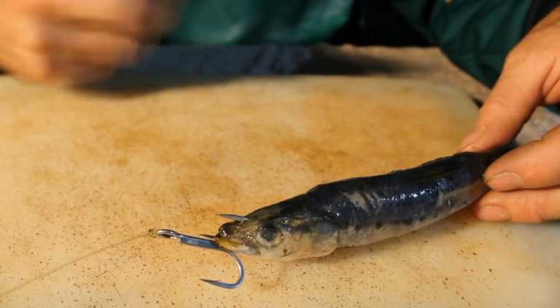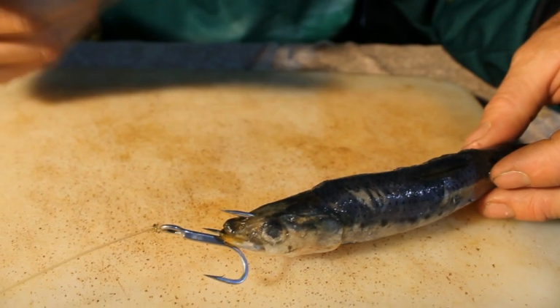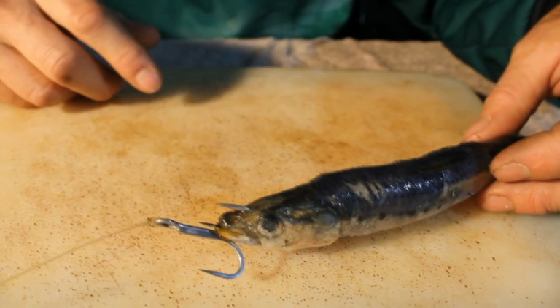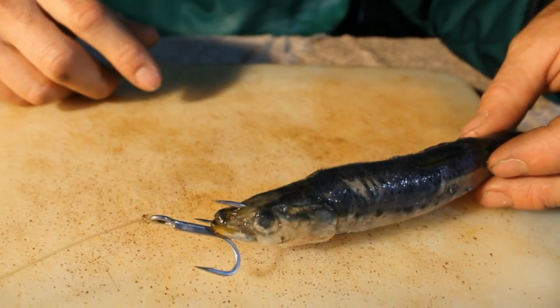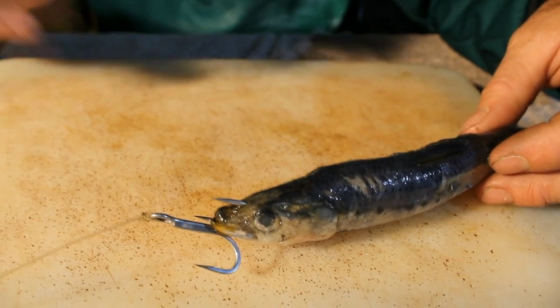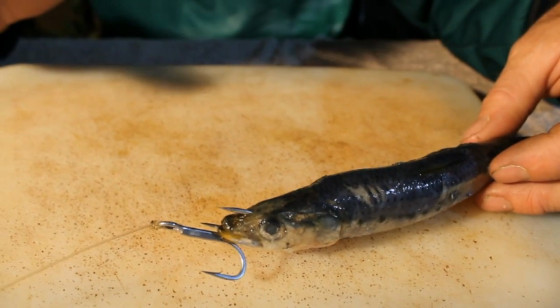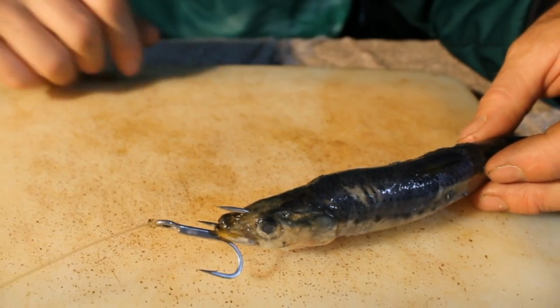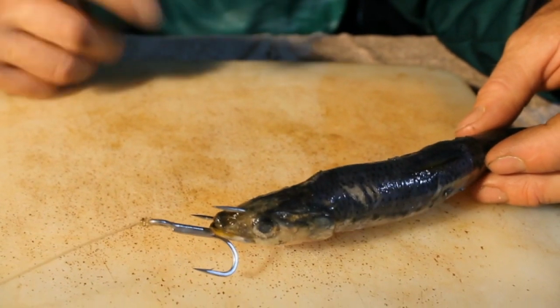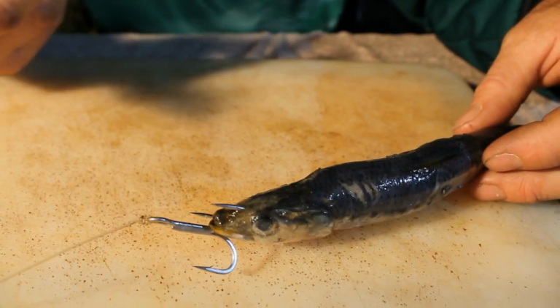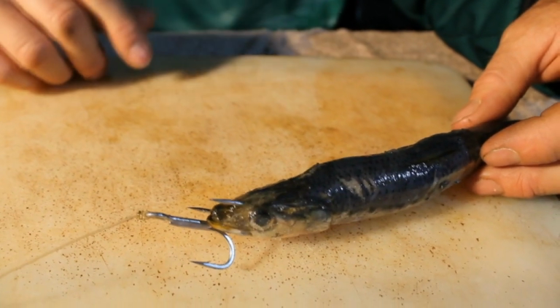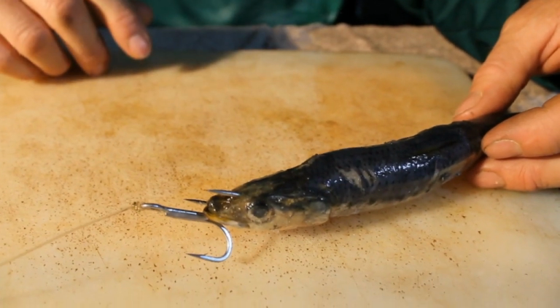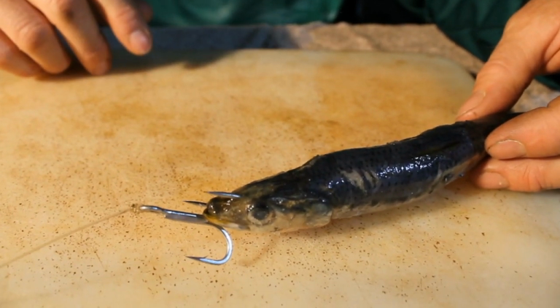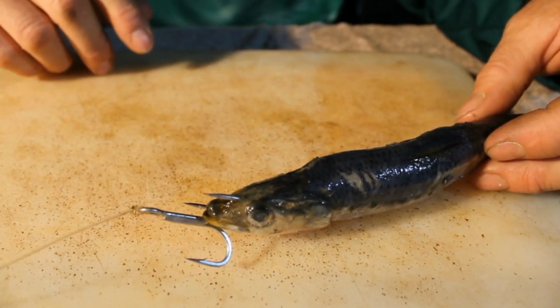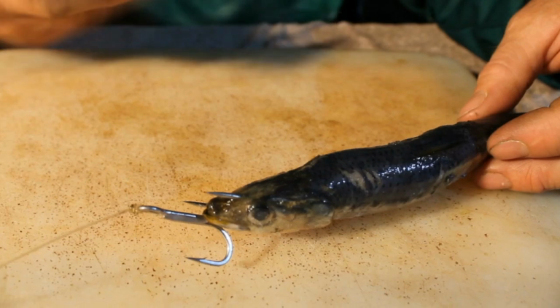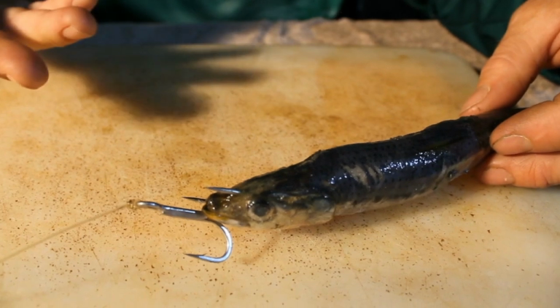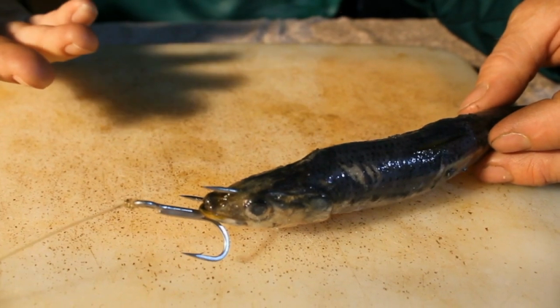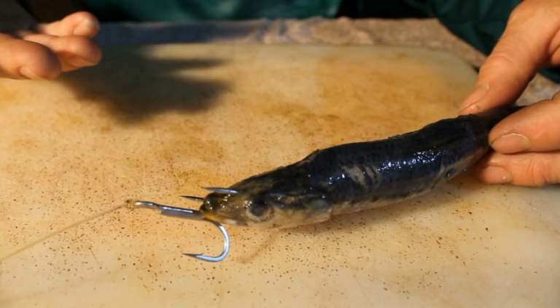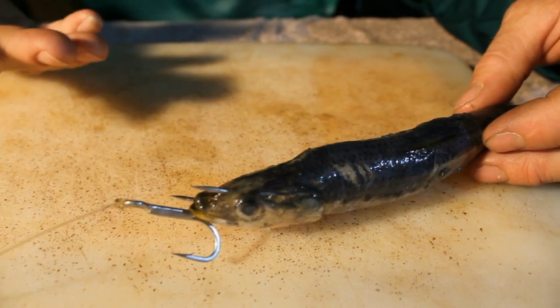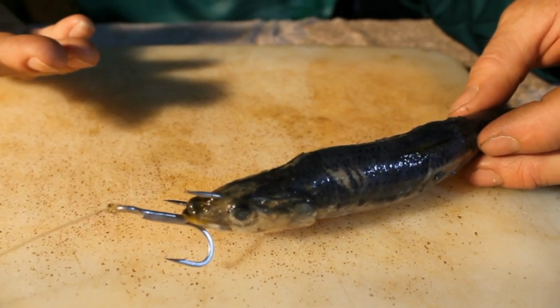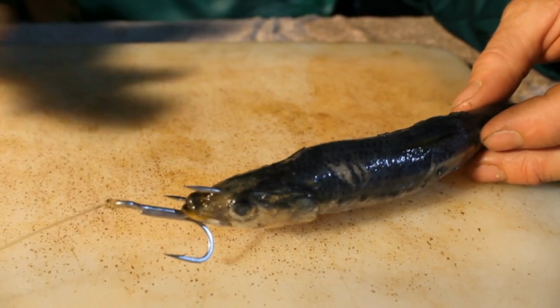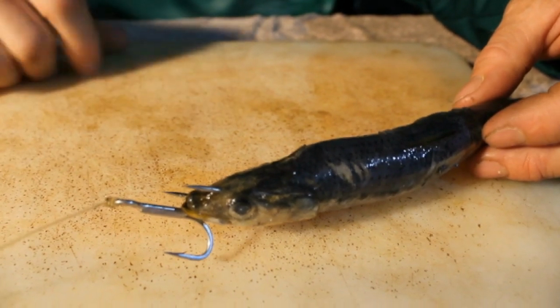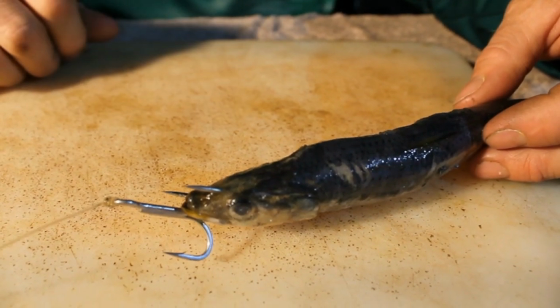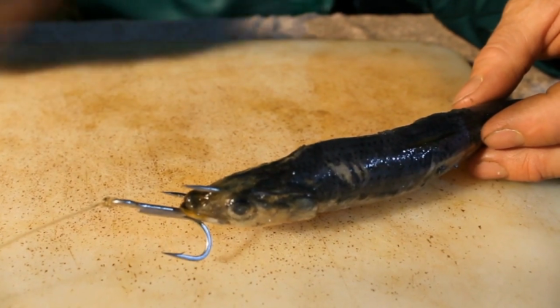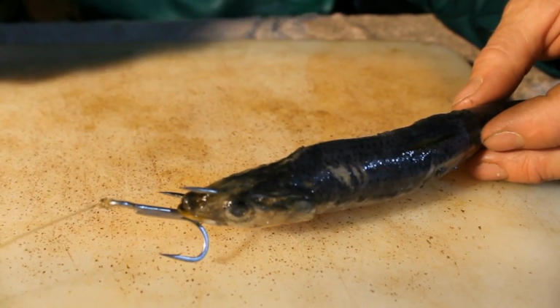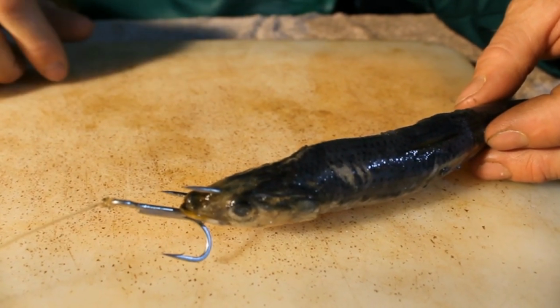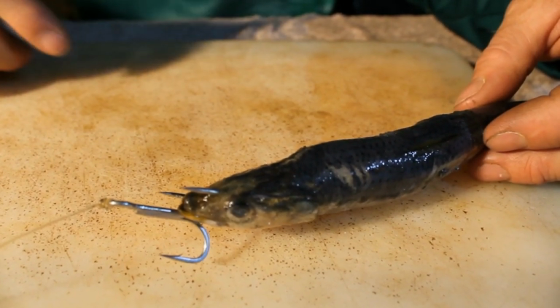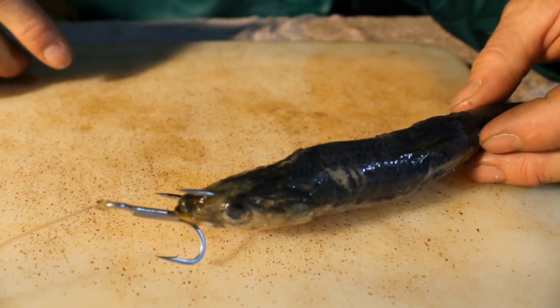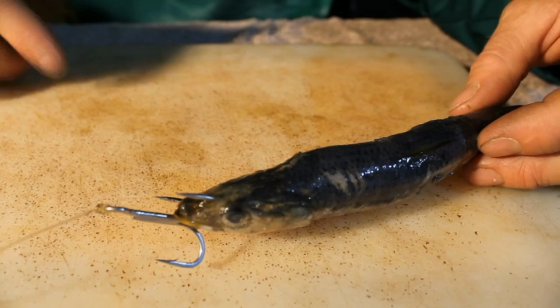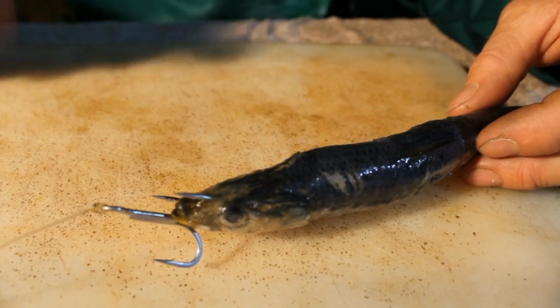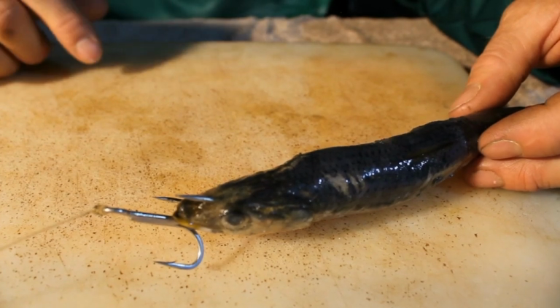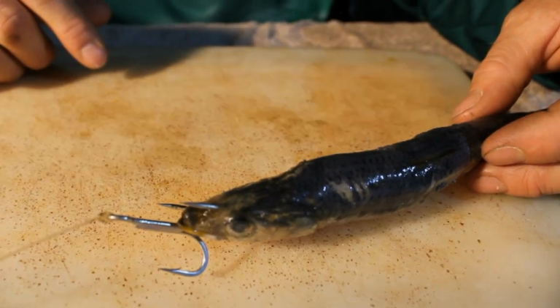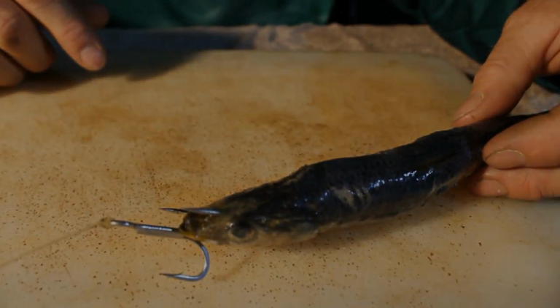It works extremely well for garrick late afternoon and for doggies in the evening. Simple bait, works very well, very effective — if there is any fish travelling past, you will catch it.